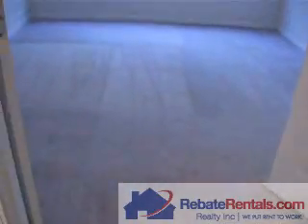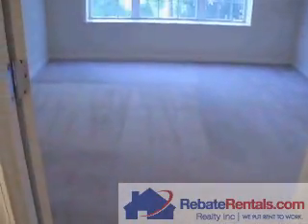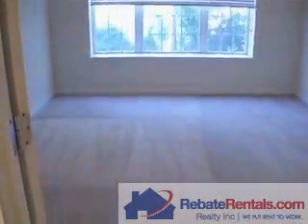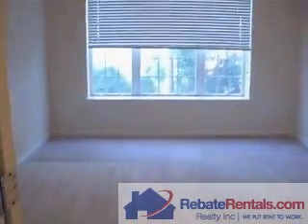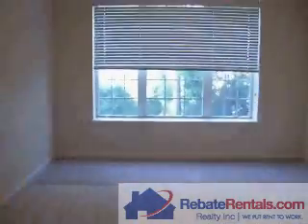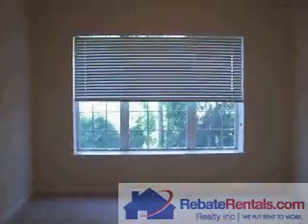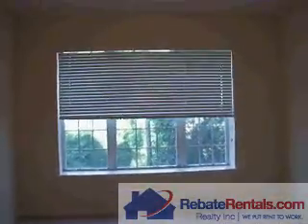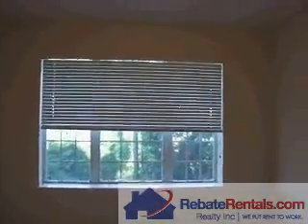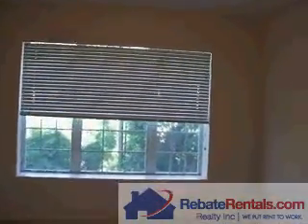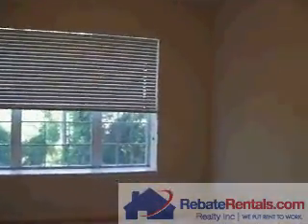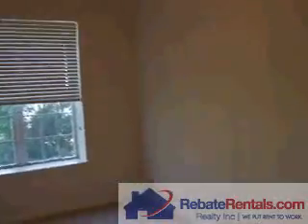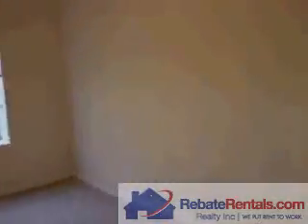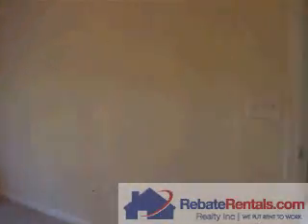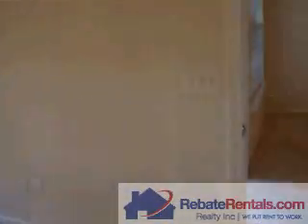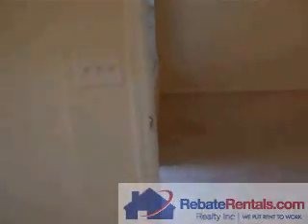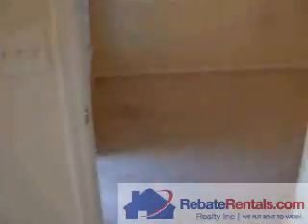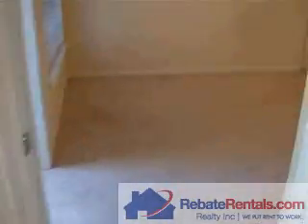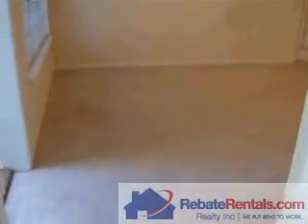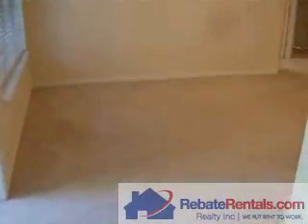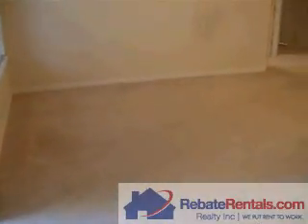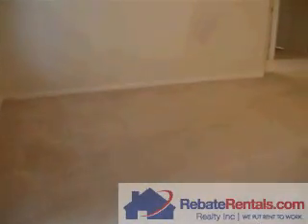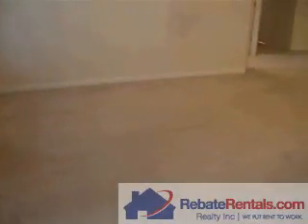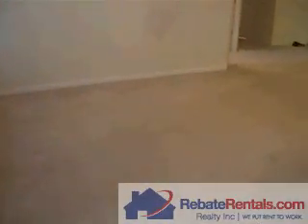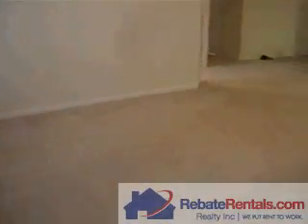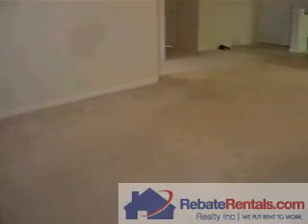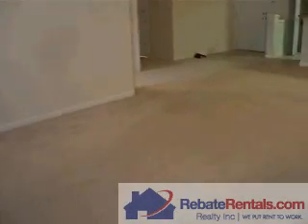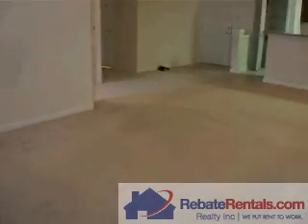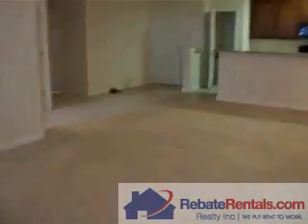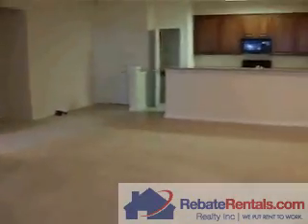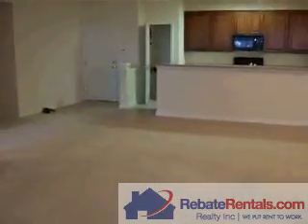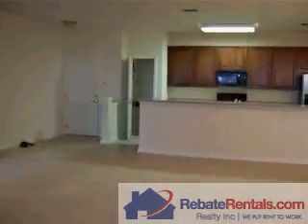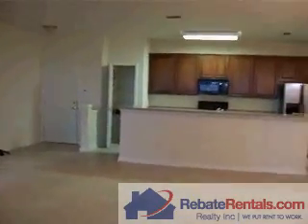View of the master bedroom again. This is, I think, over 1,700 square feet, so it's a large room.